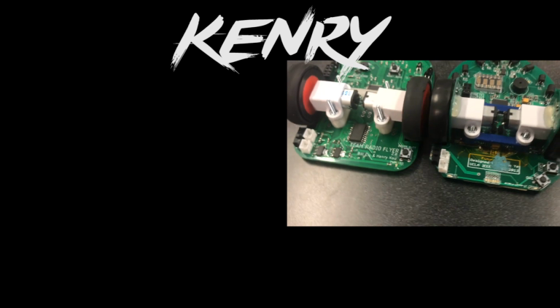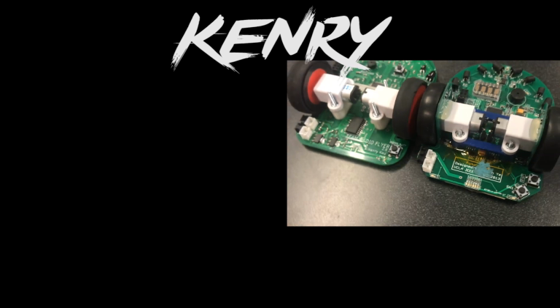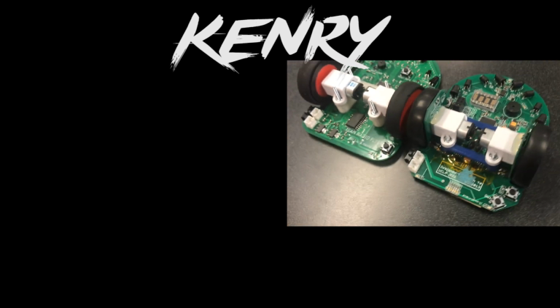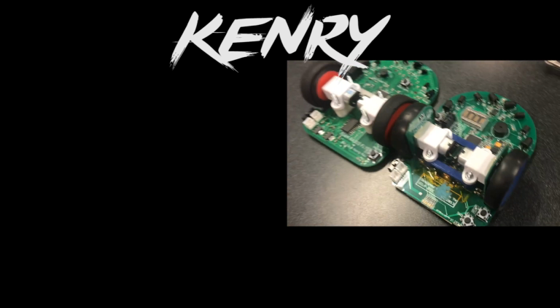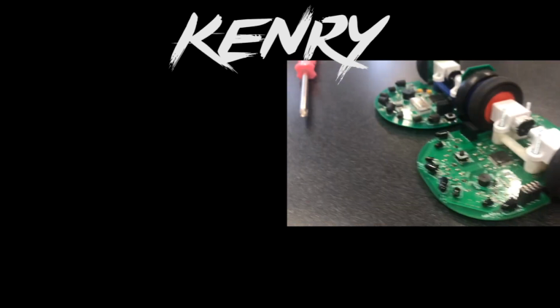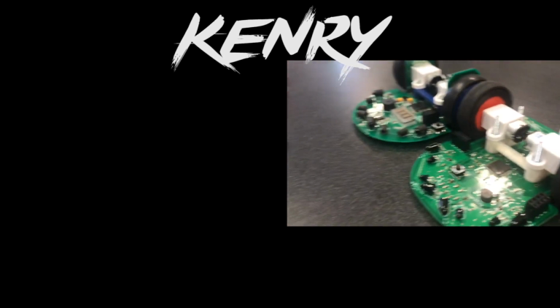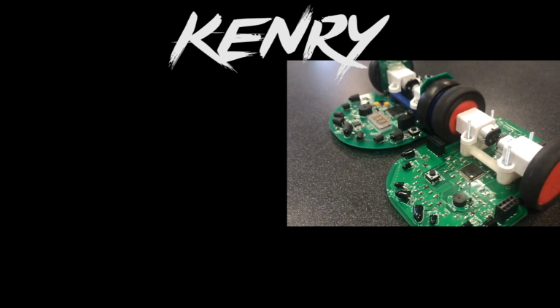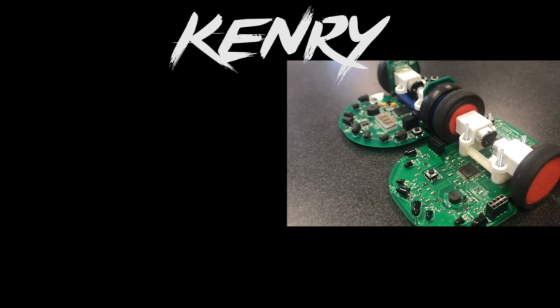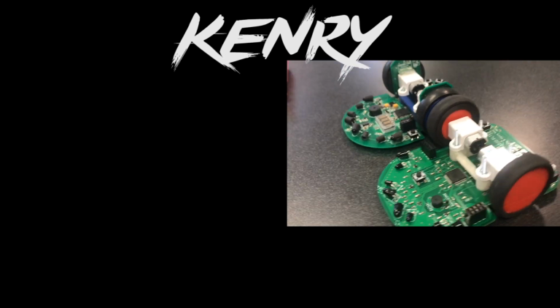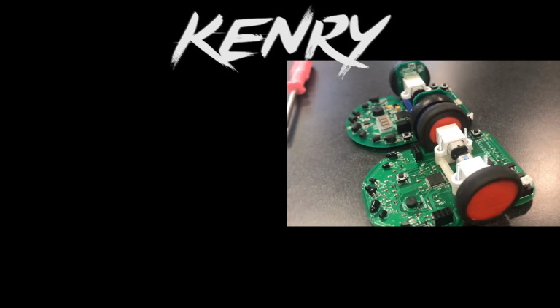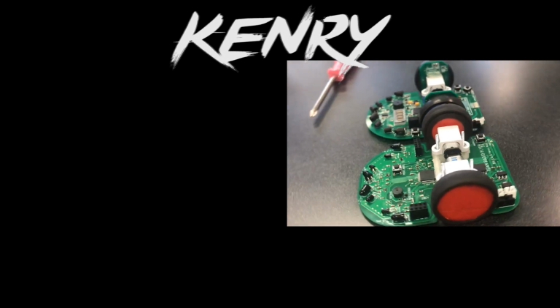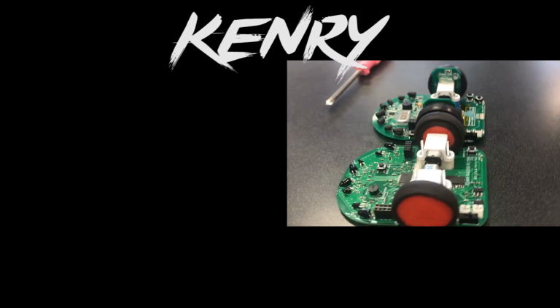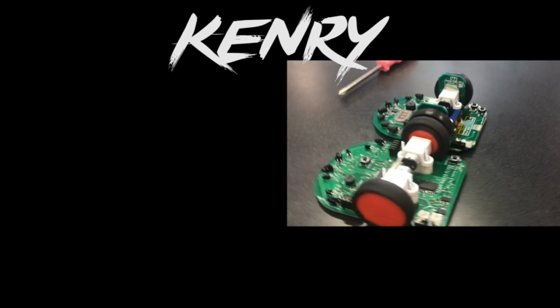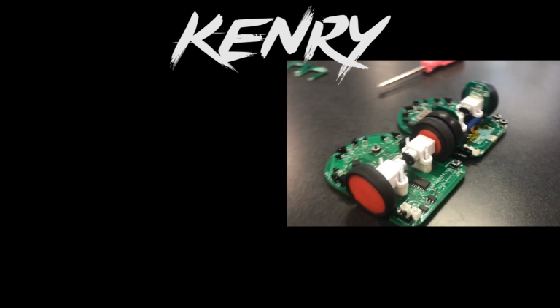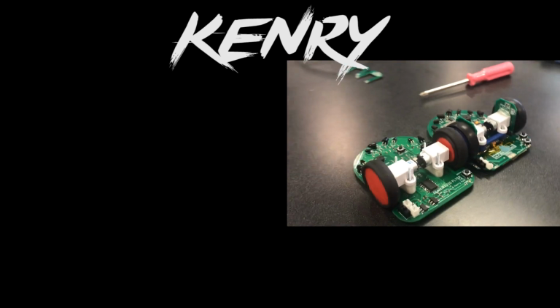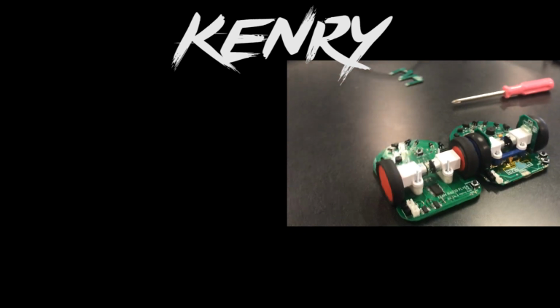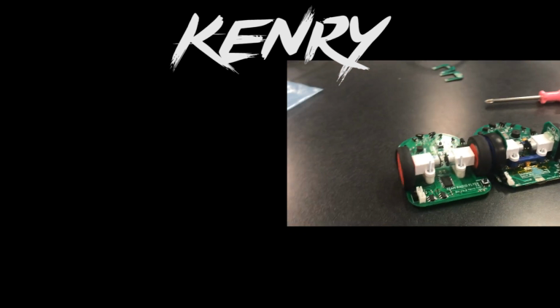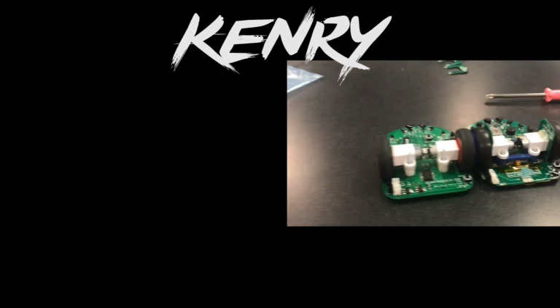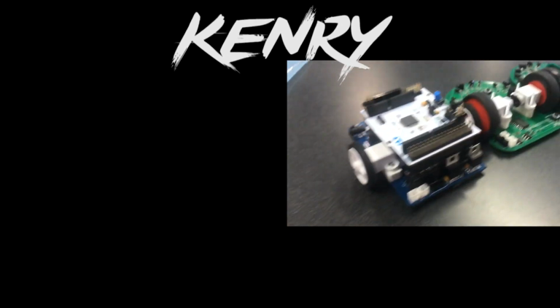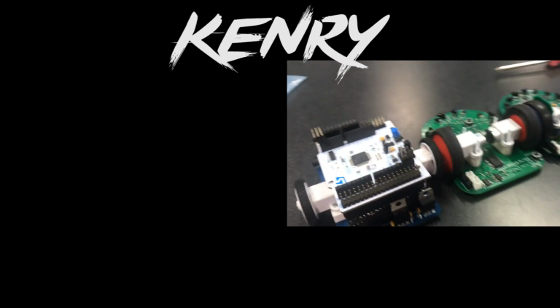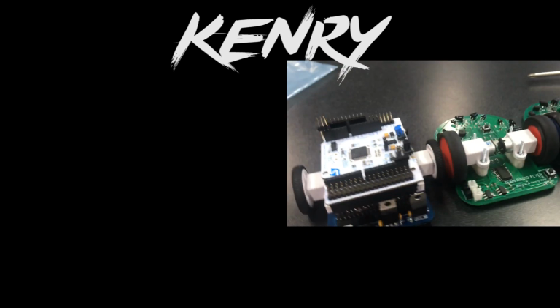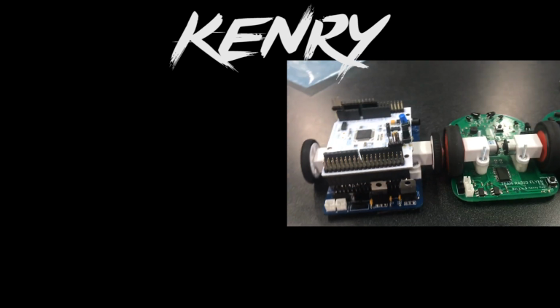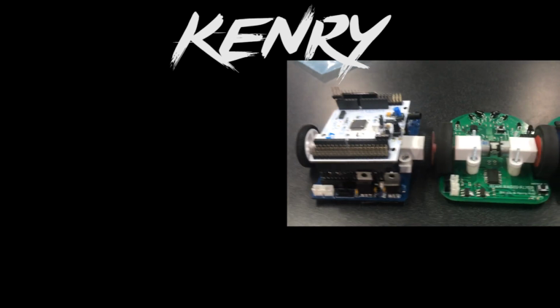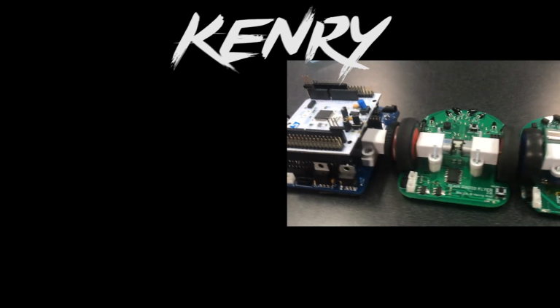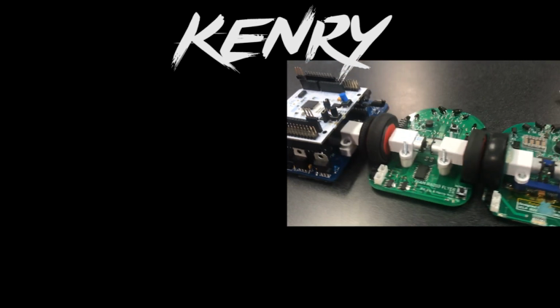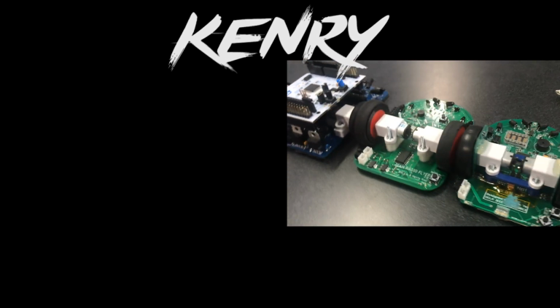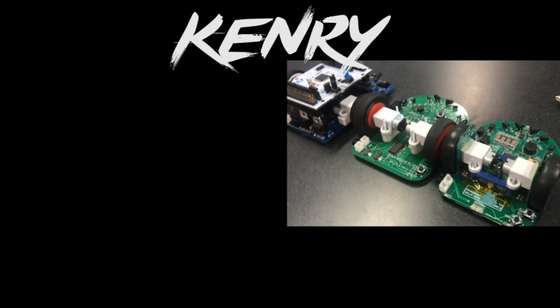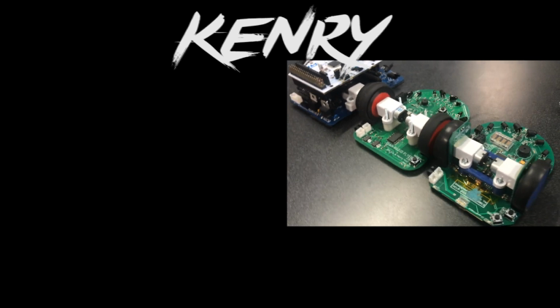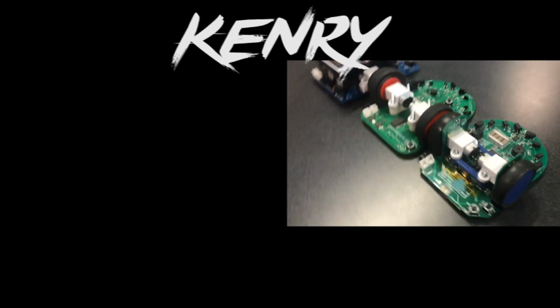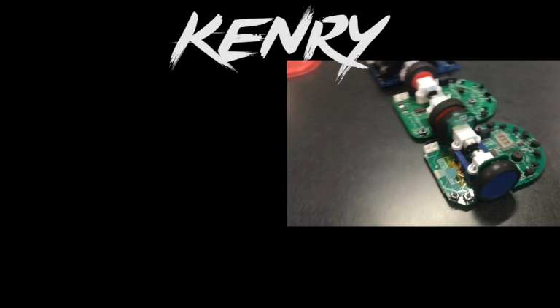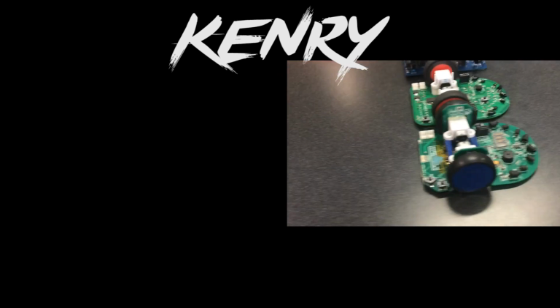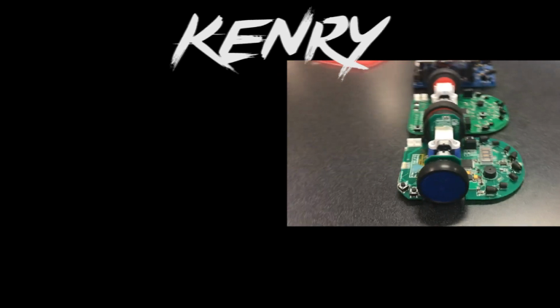Thank you so much for watching part two of the MicroMouse series — the build. In part three we'll be testing it out and making sure it can actually solve the maze. Thank you guys so much for tuning in and we'll see you on the next one.